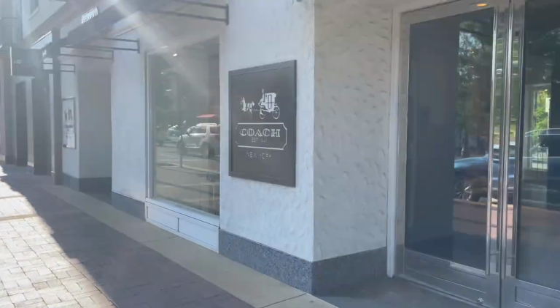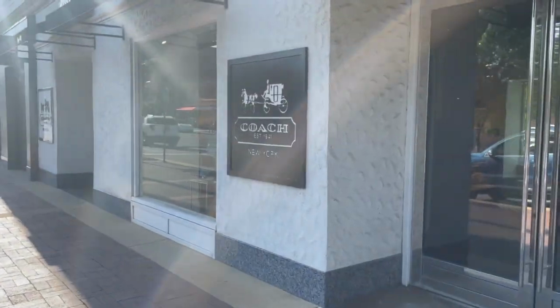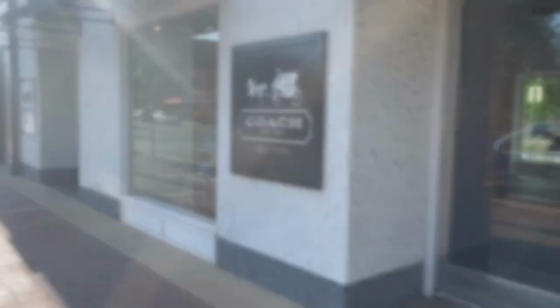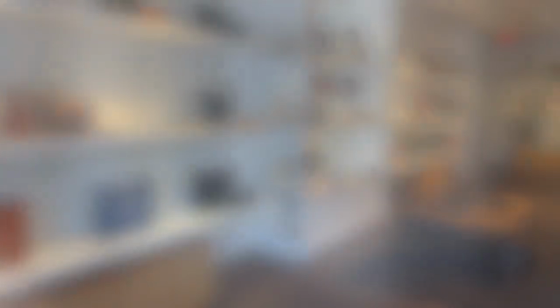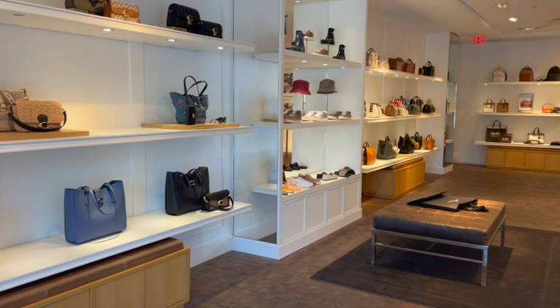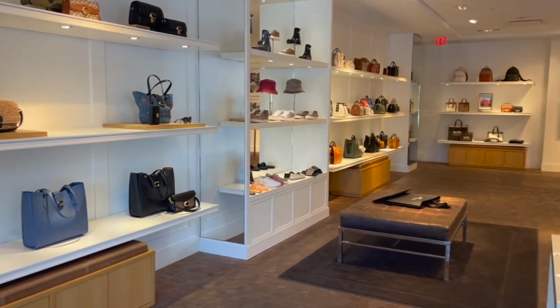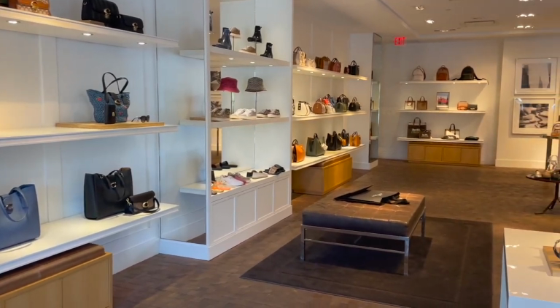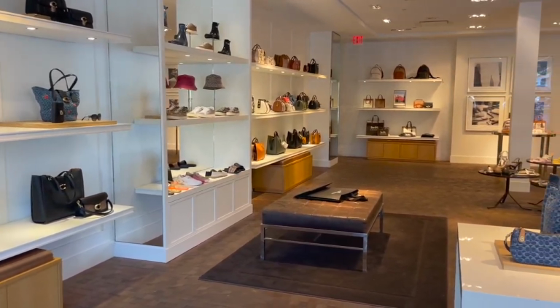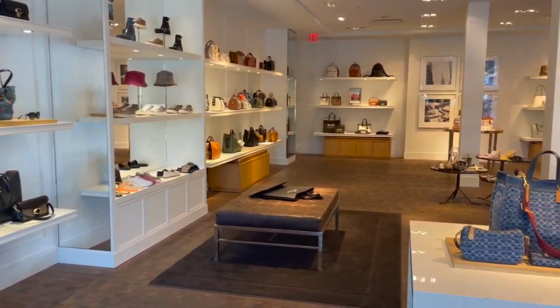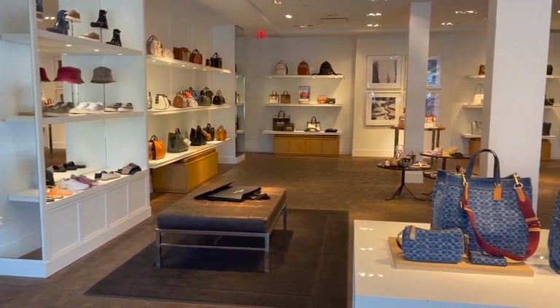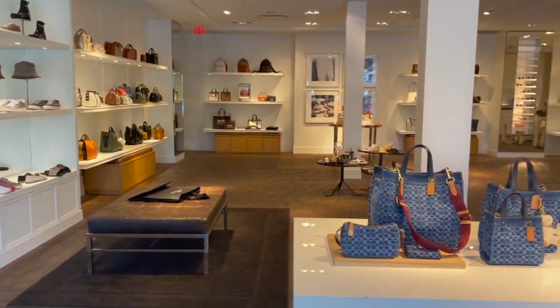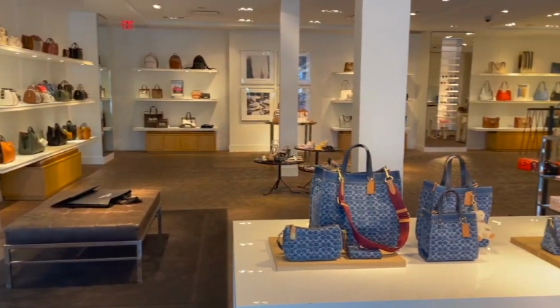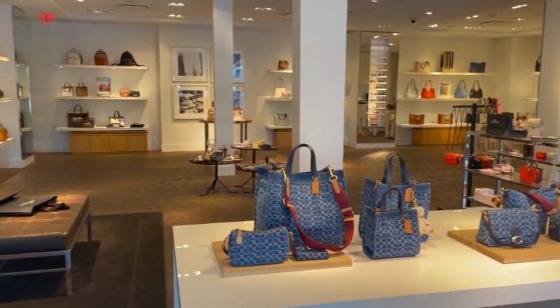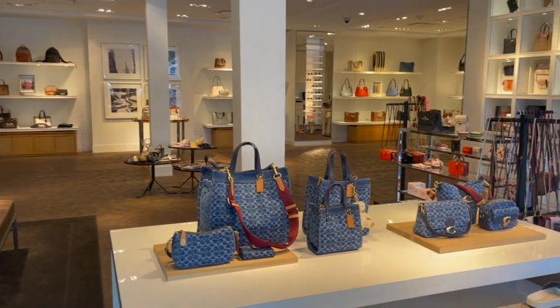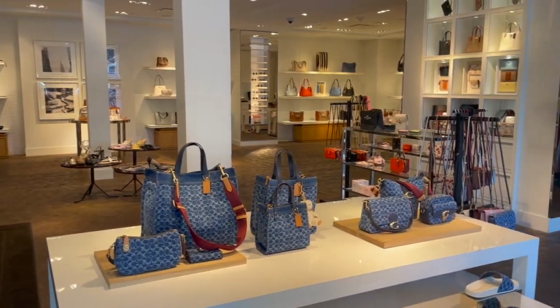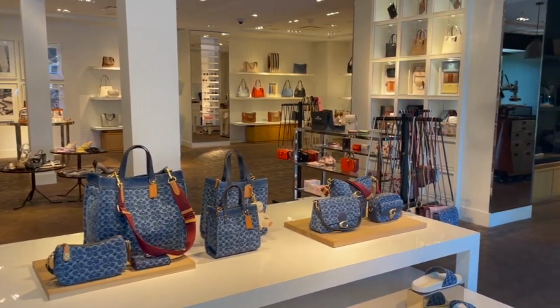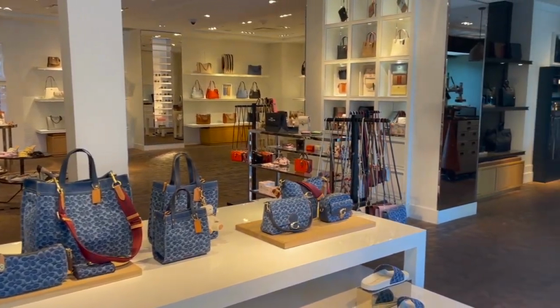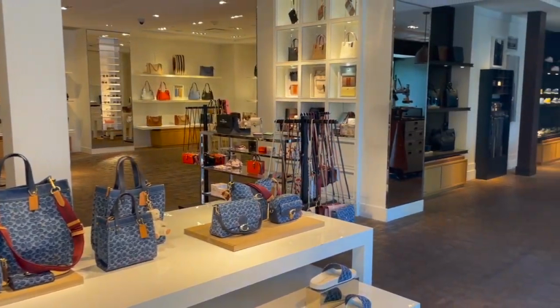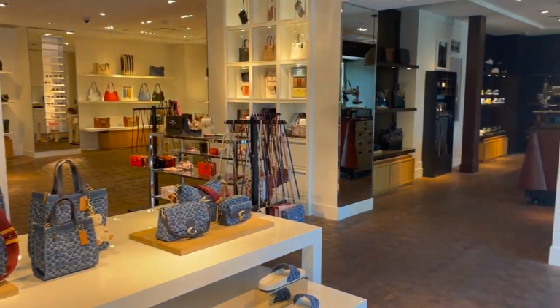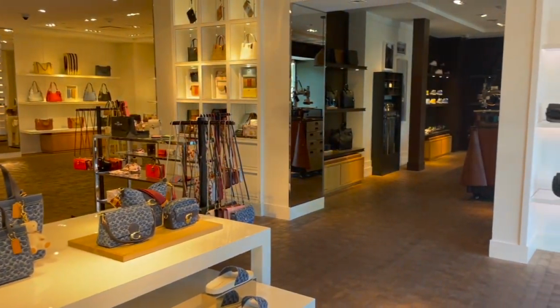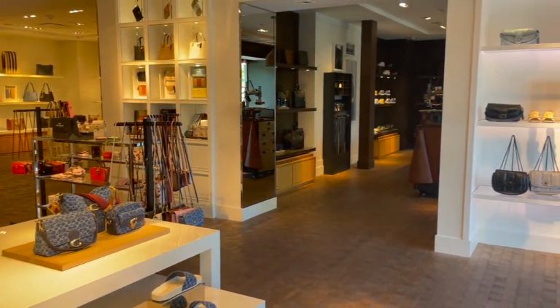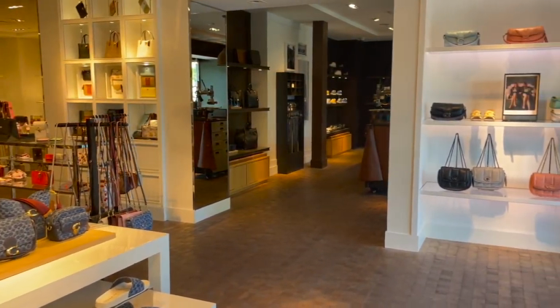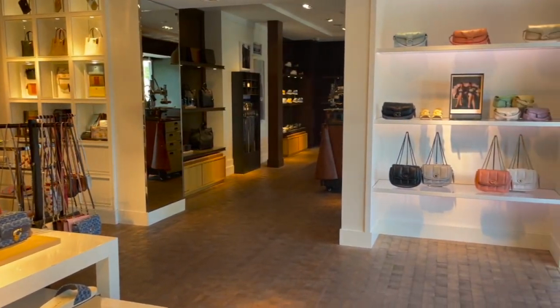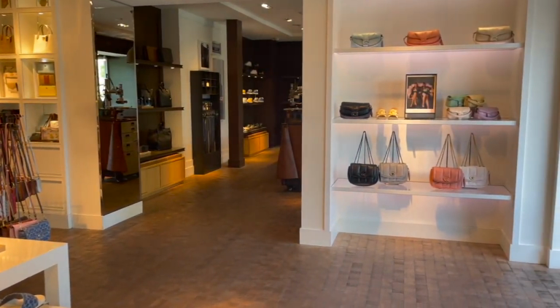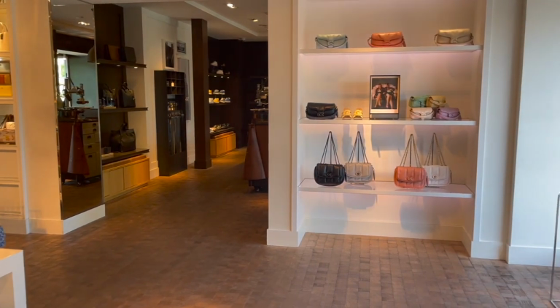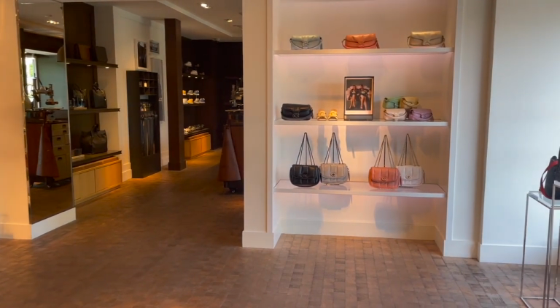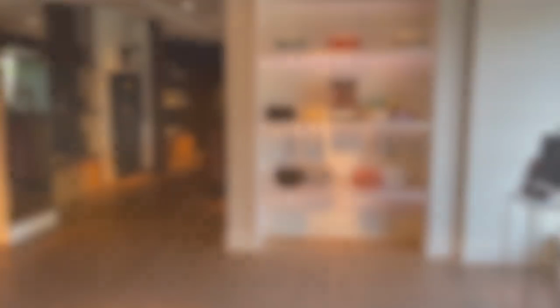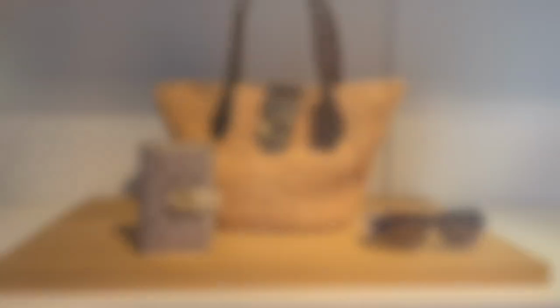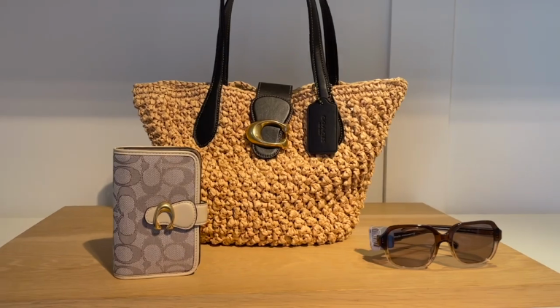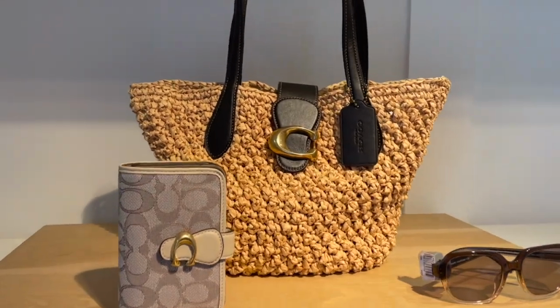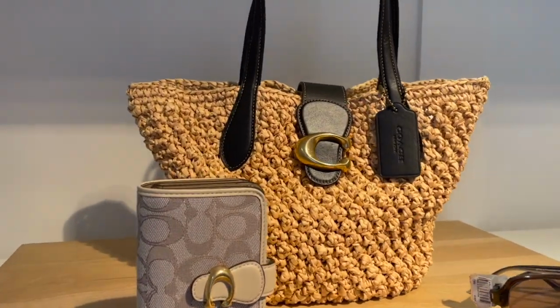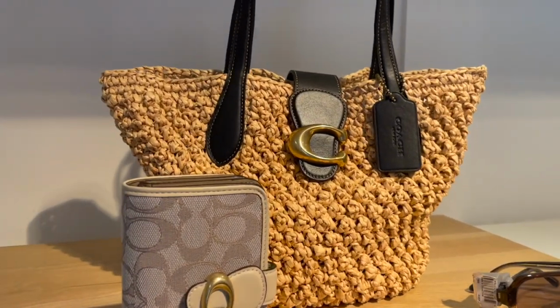Okay, here we are. This is a very, very nice store. It's kind of a nice overview.